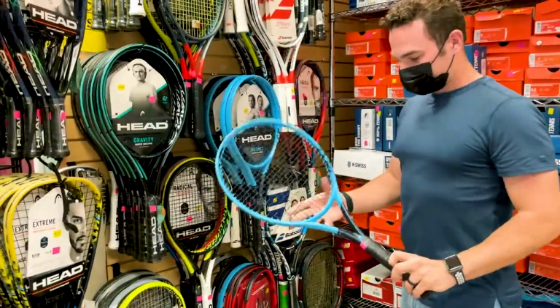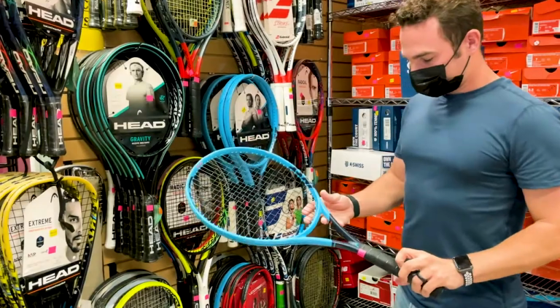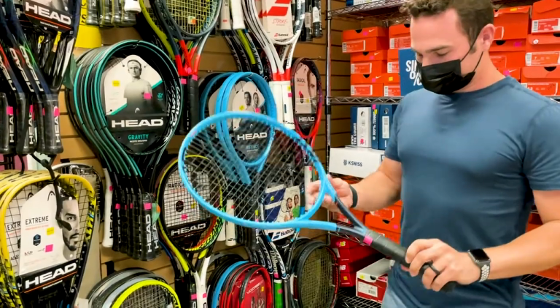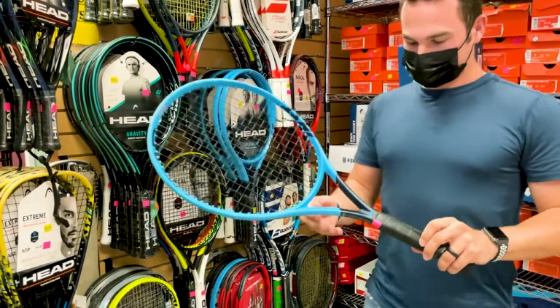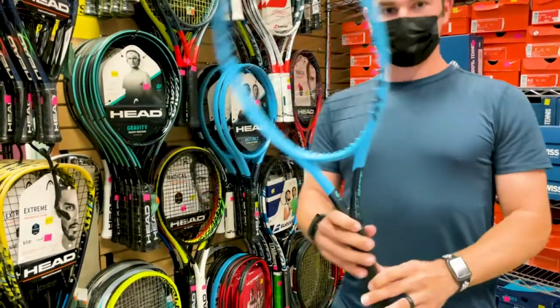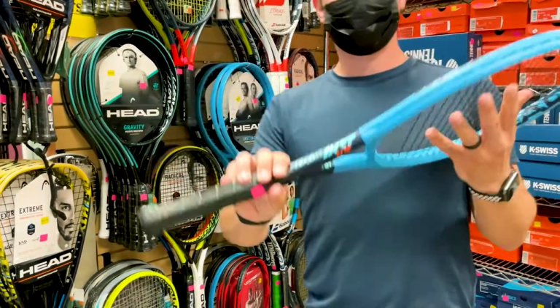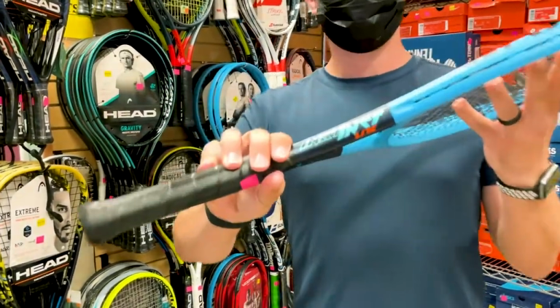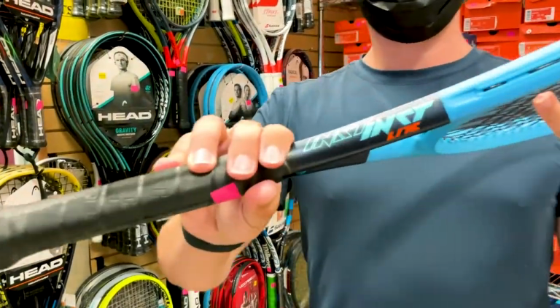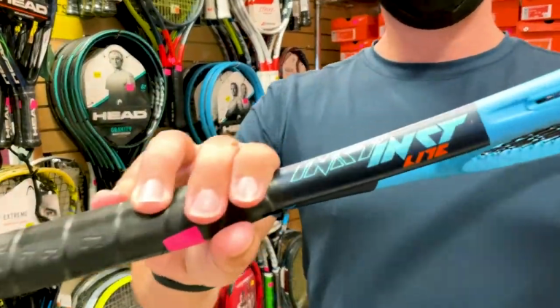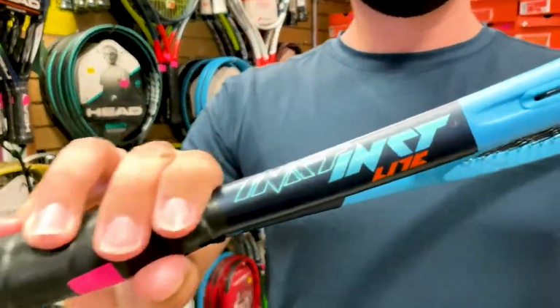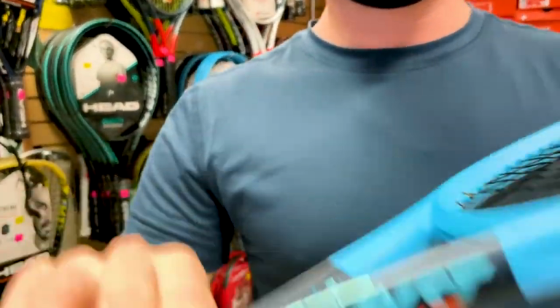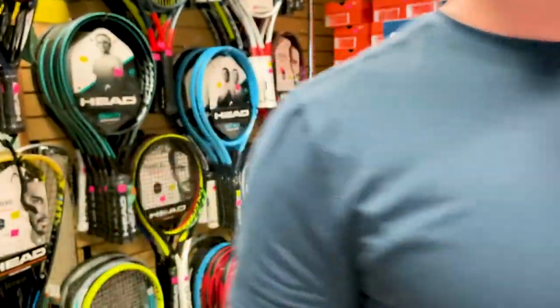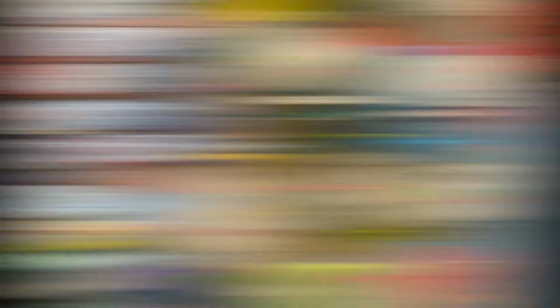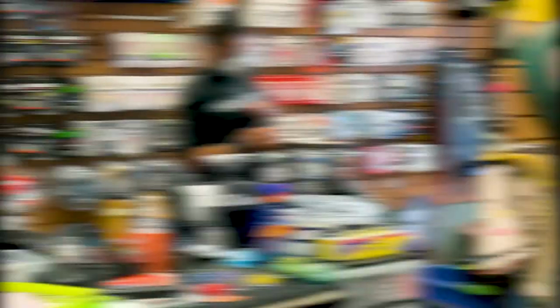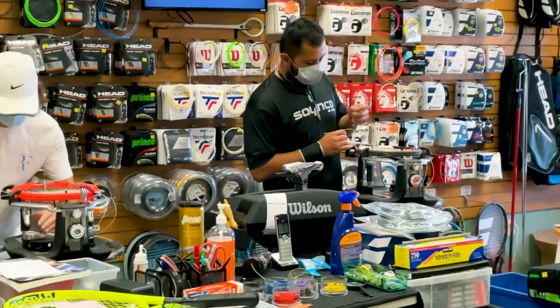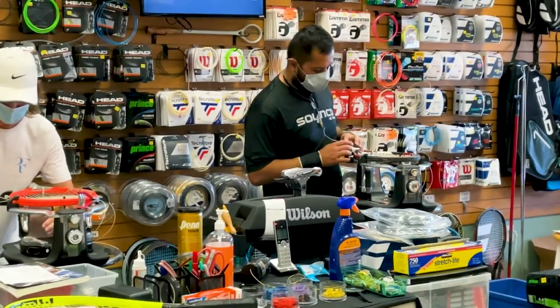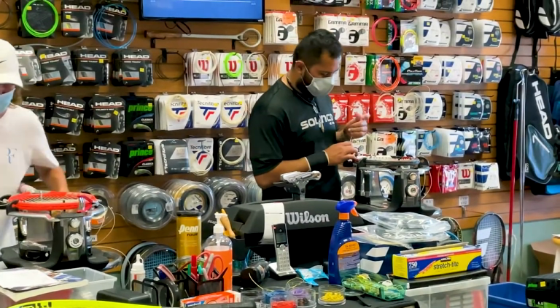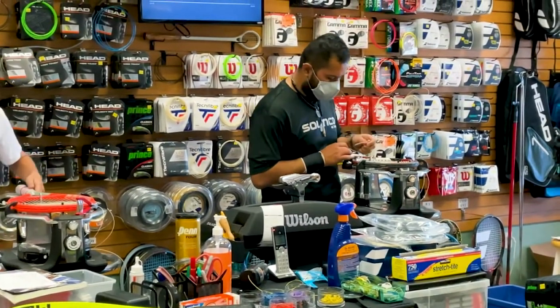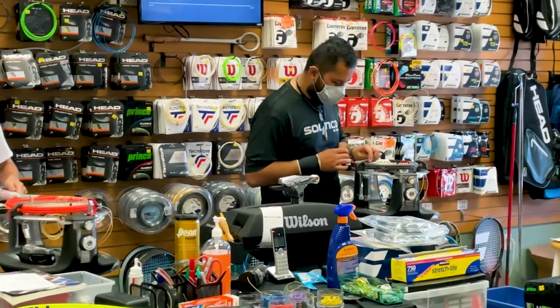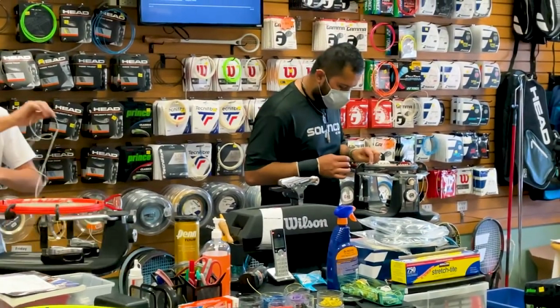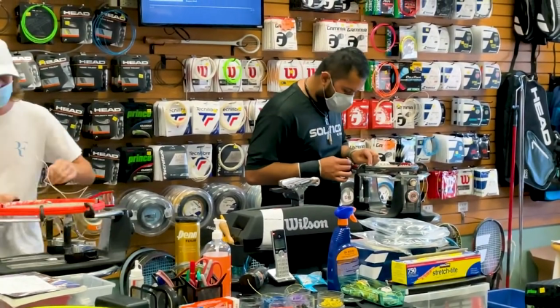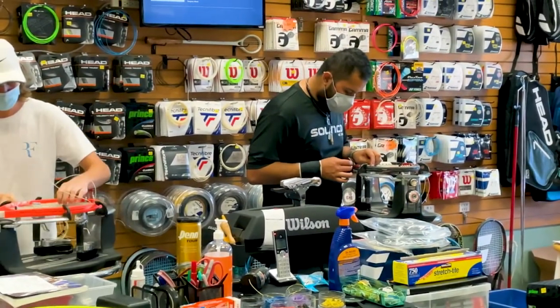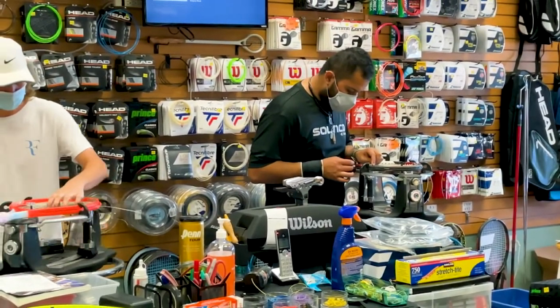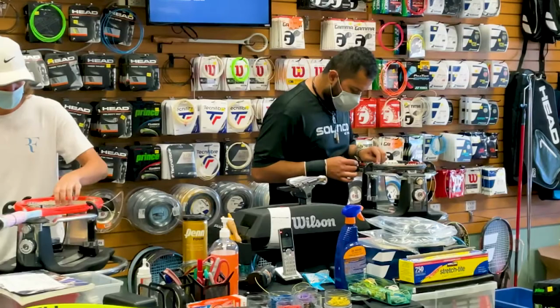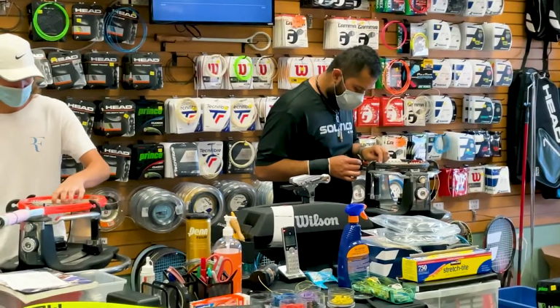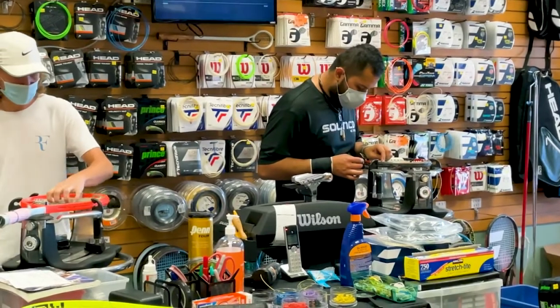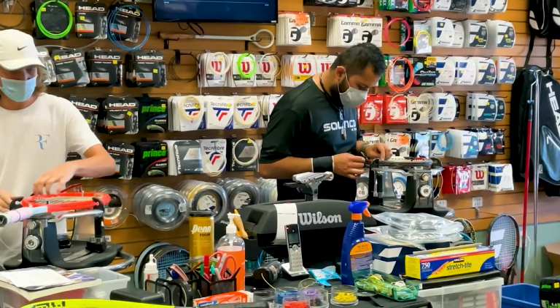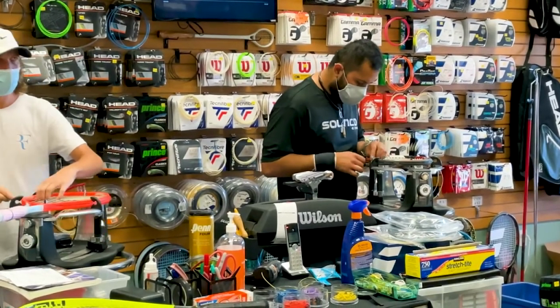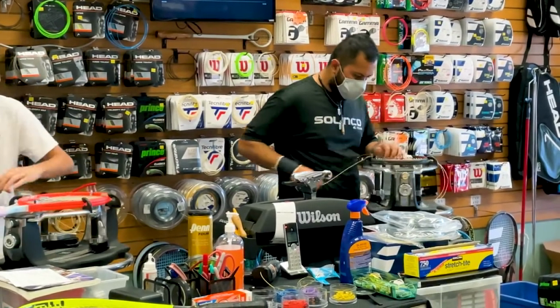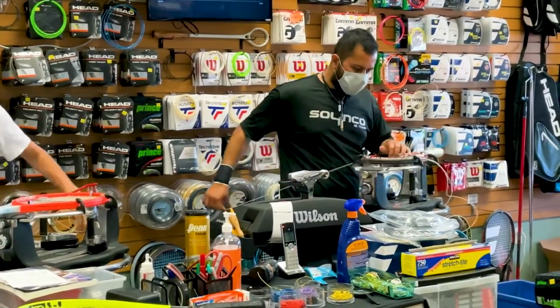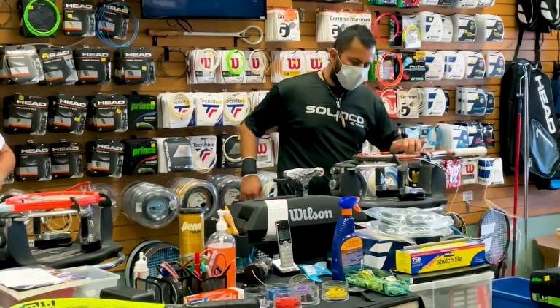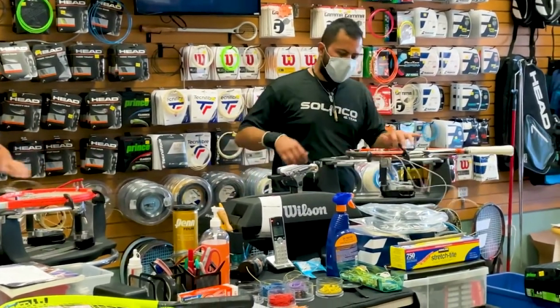The racket we chose was the Head Instinct Light and it cost us about $100 all in. The main reason we came to the store was for restringing, so we'll focus on that, and while we watch them do this really impressive process, here are some of the things that I learned about racket restringing.